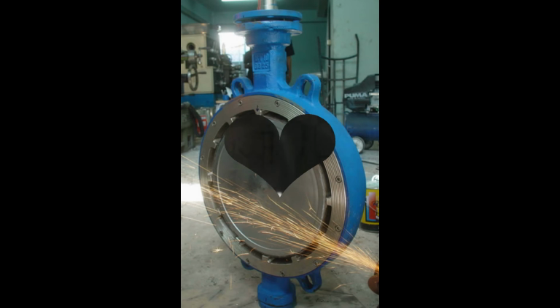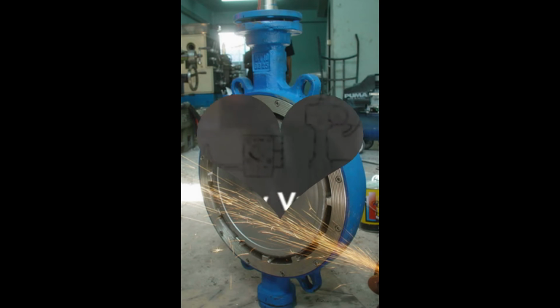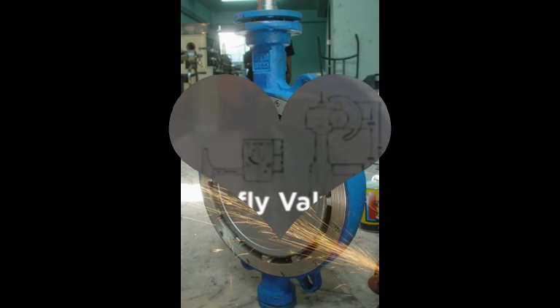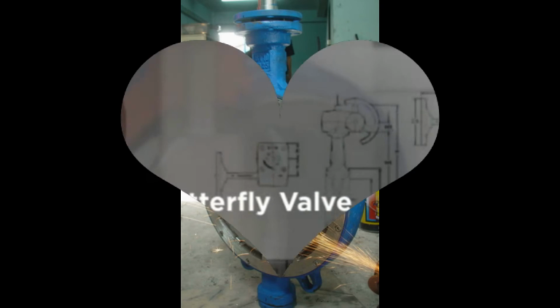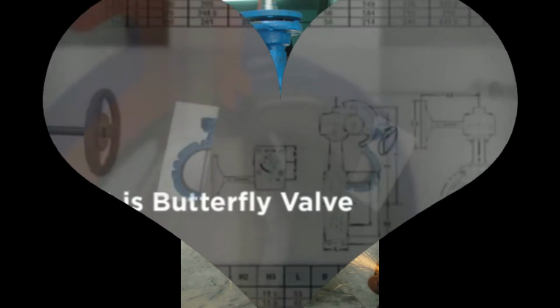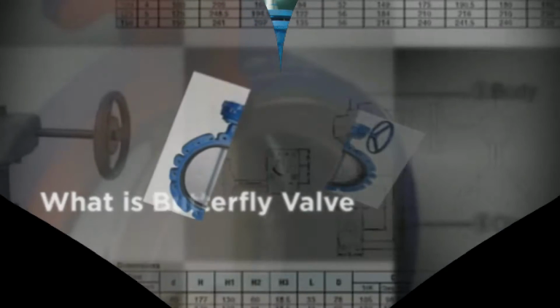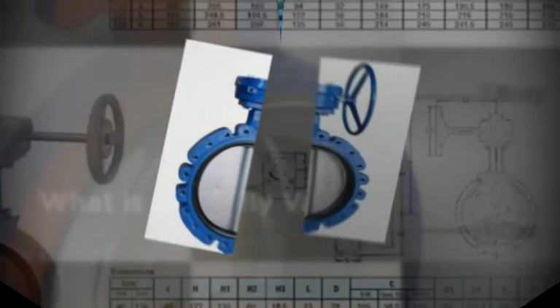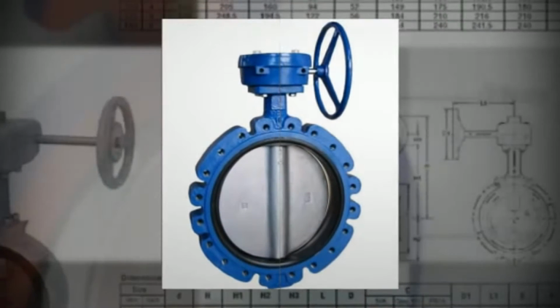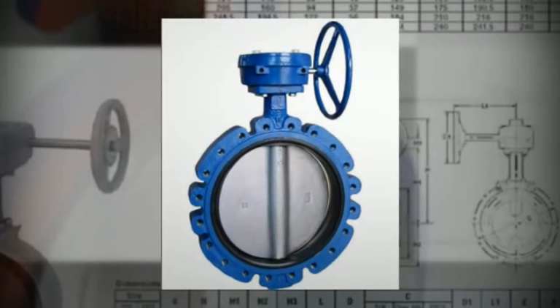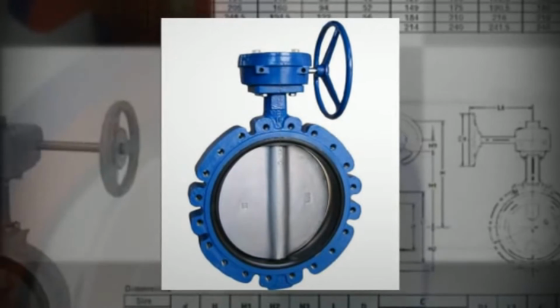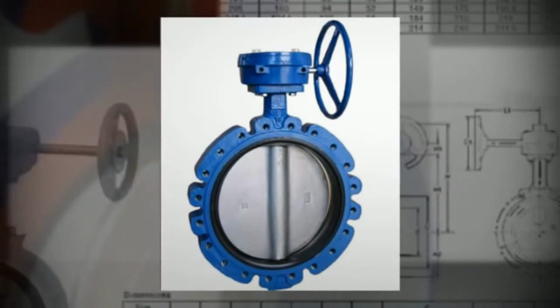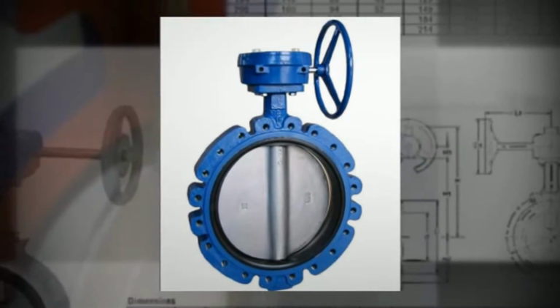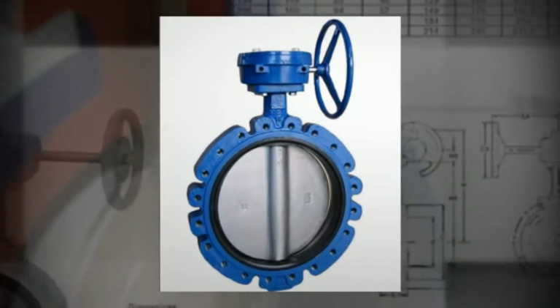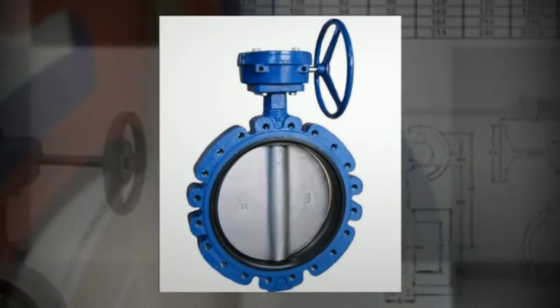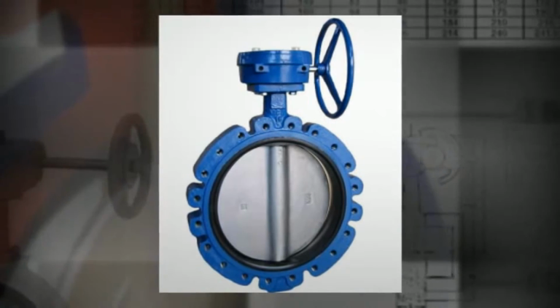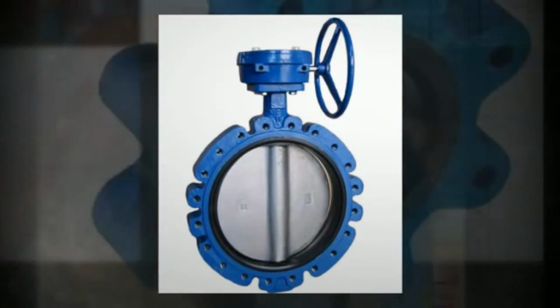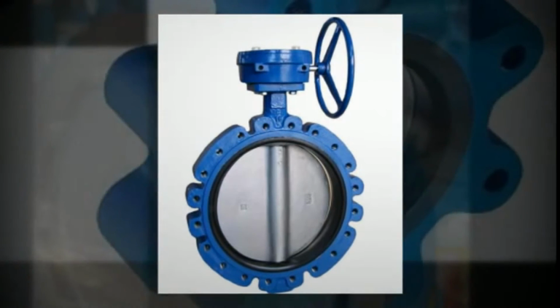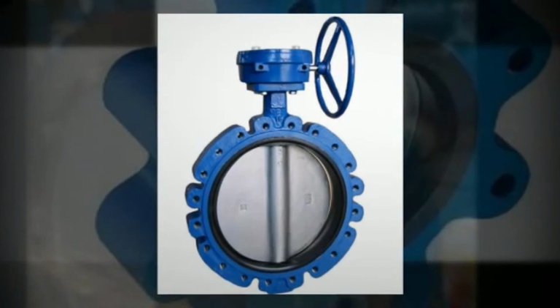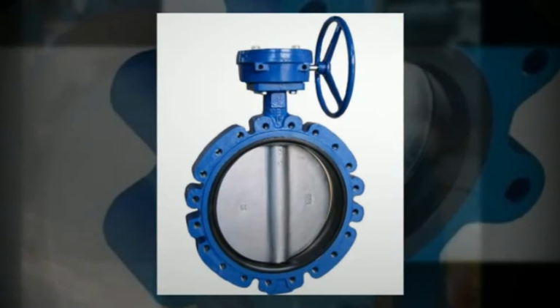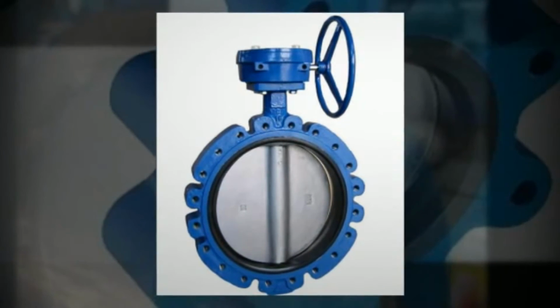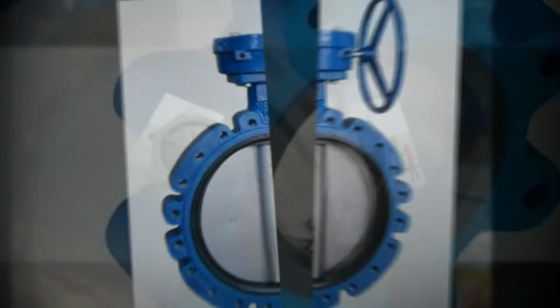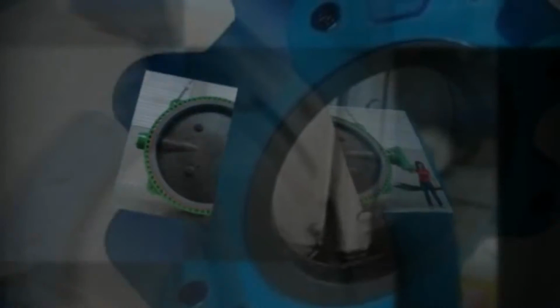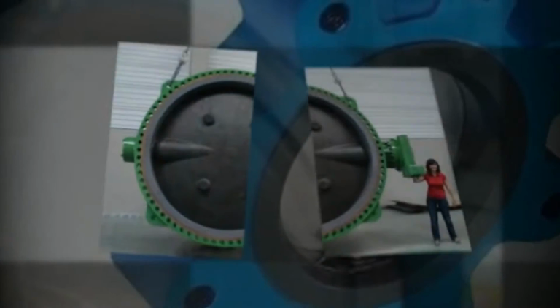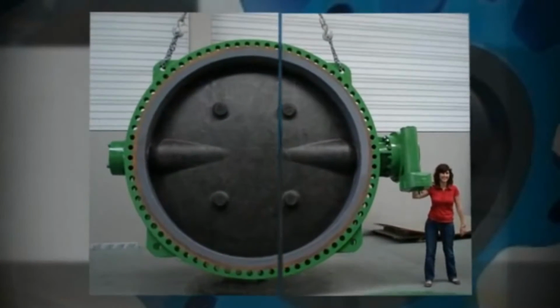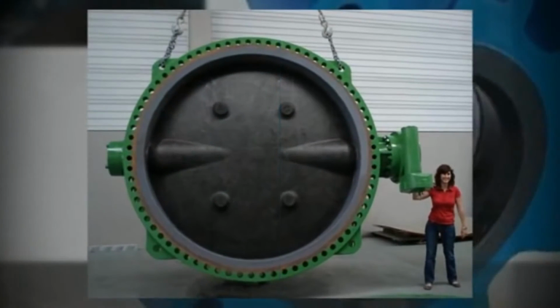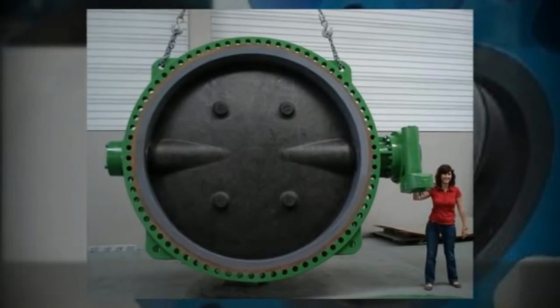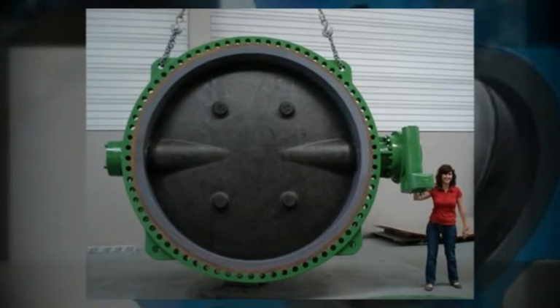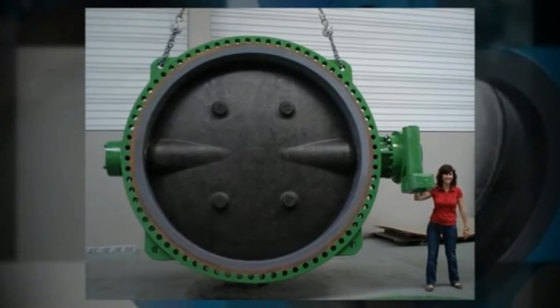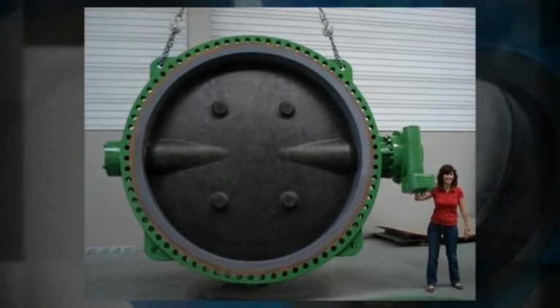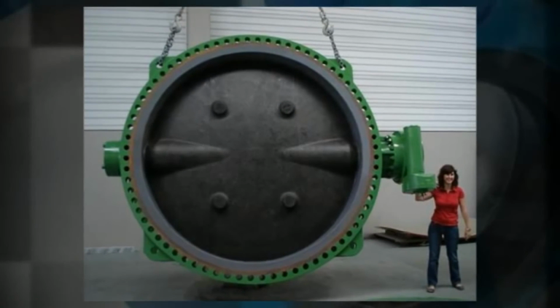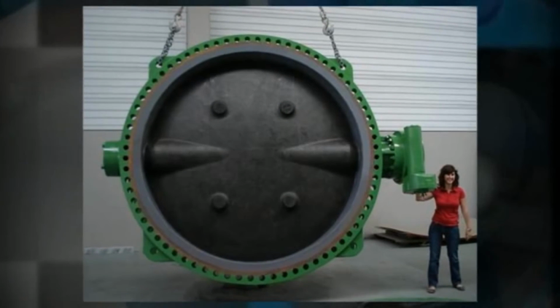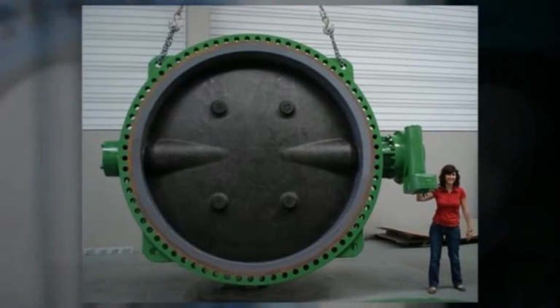A butterfly valve is a valve which can be used for isolating or regulating flow. The closing mechanism takes the form of a disc. Operation is similar to that of a ball valve, which allows for quick shut off.